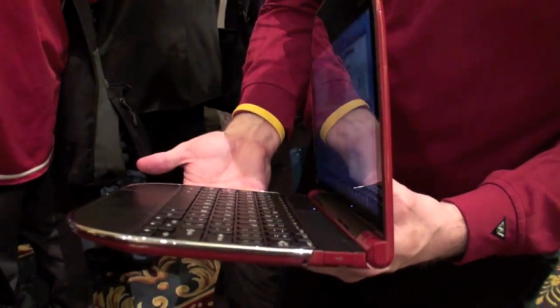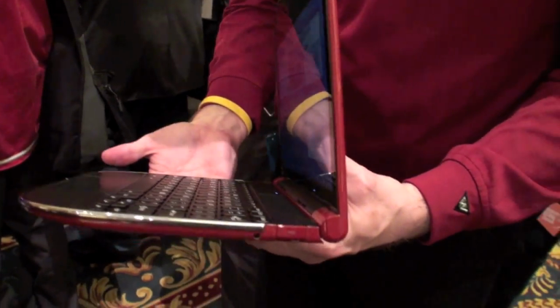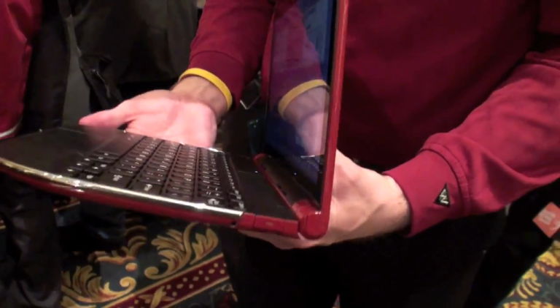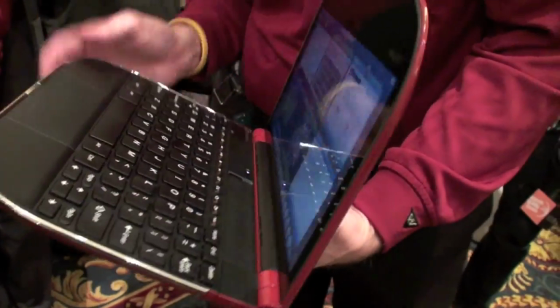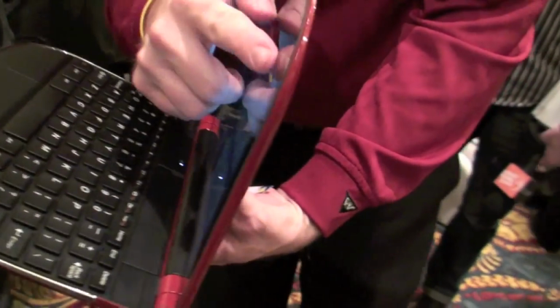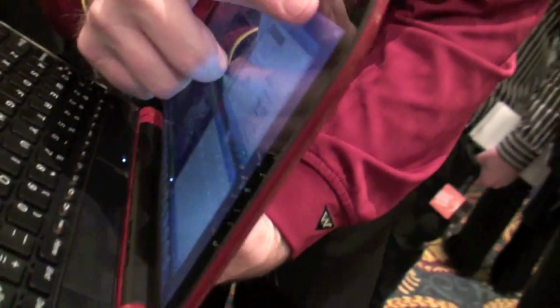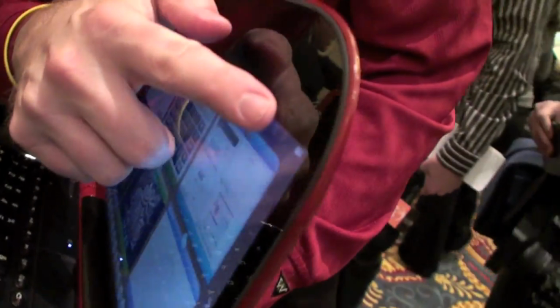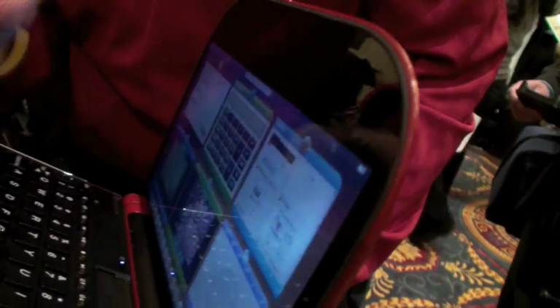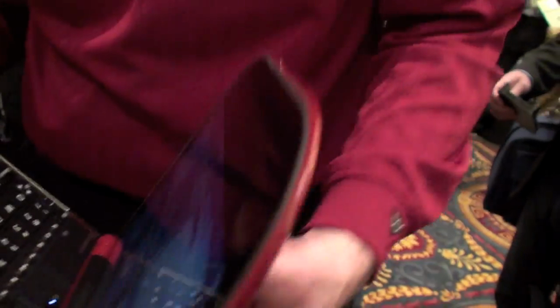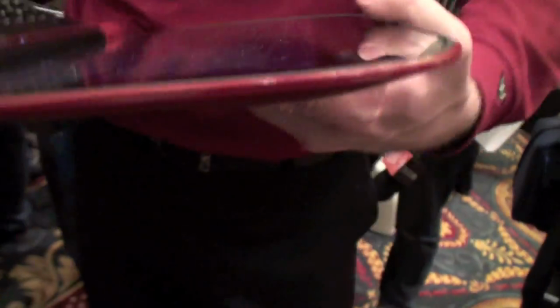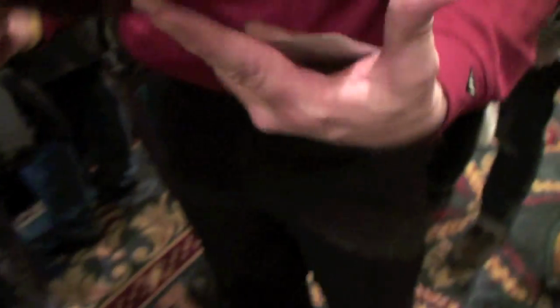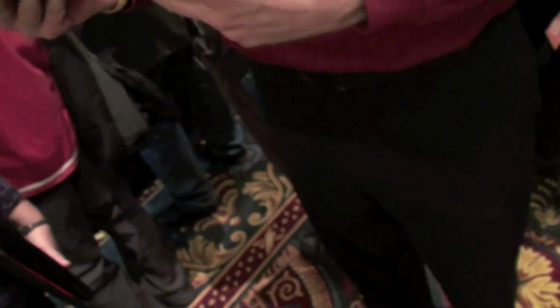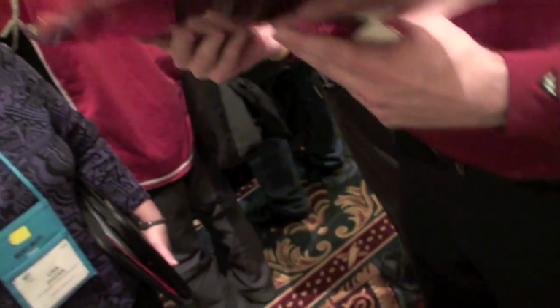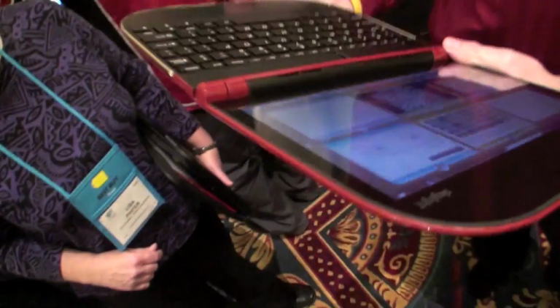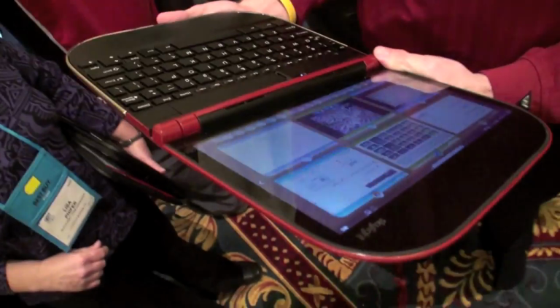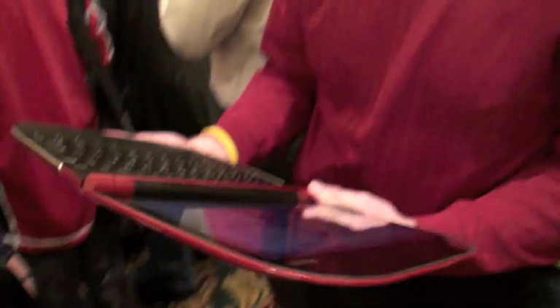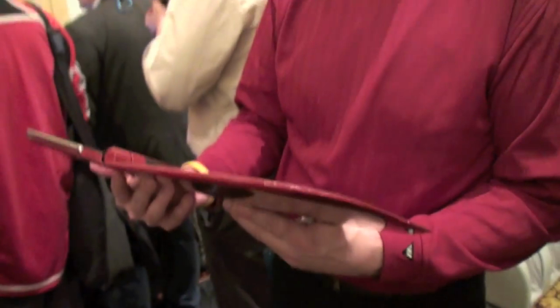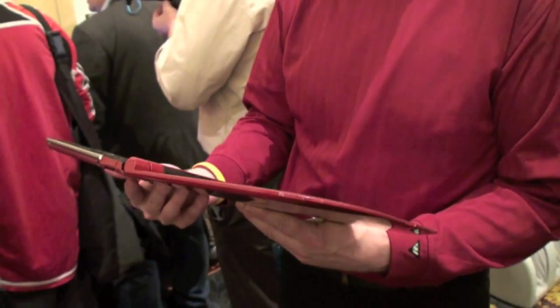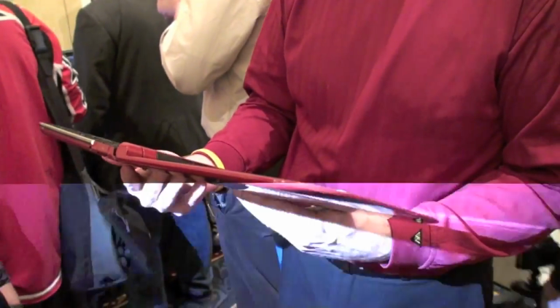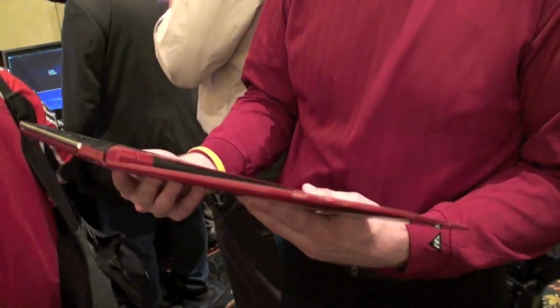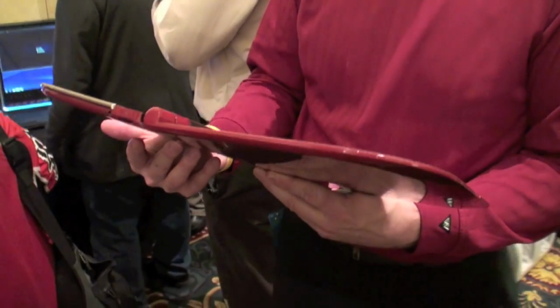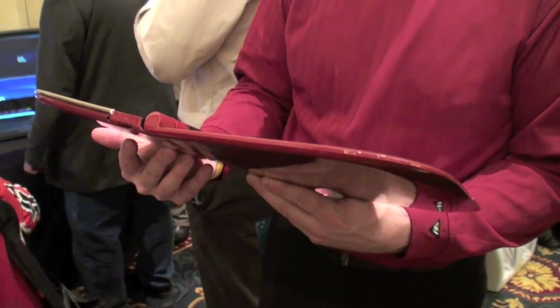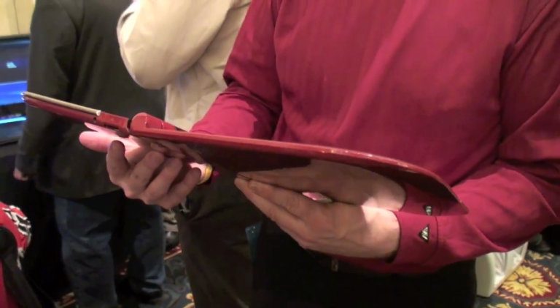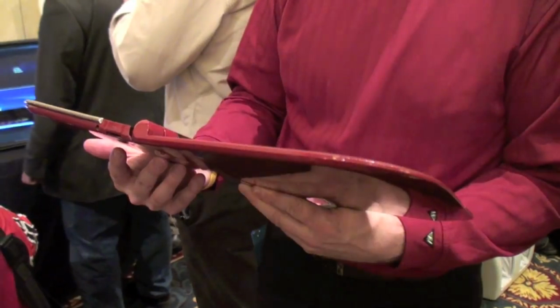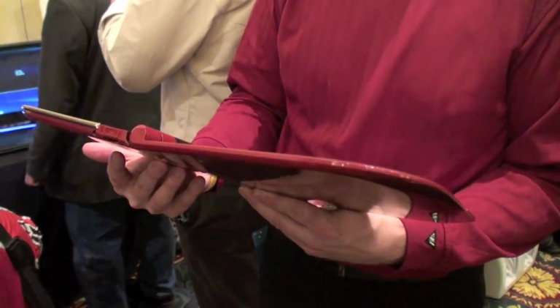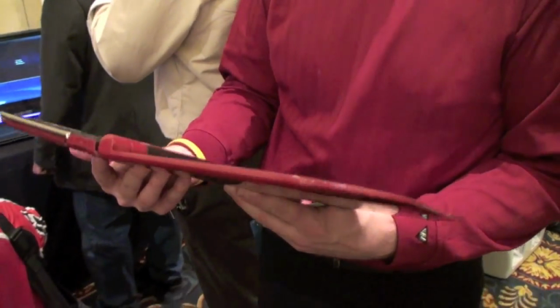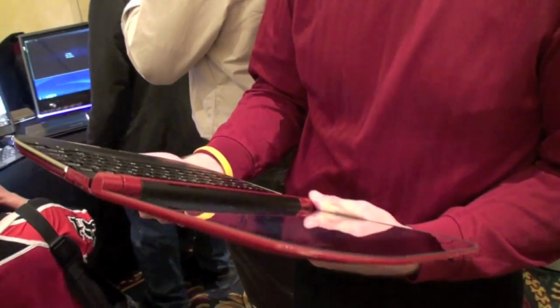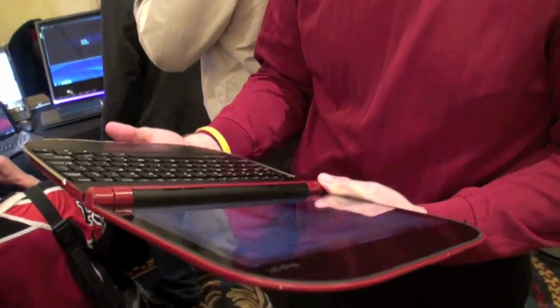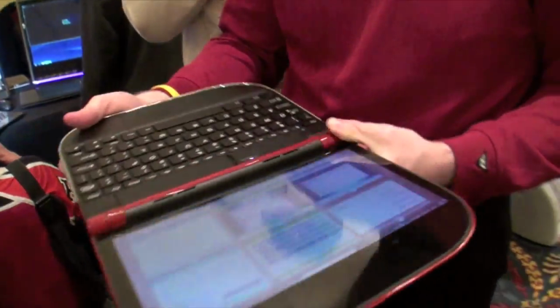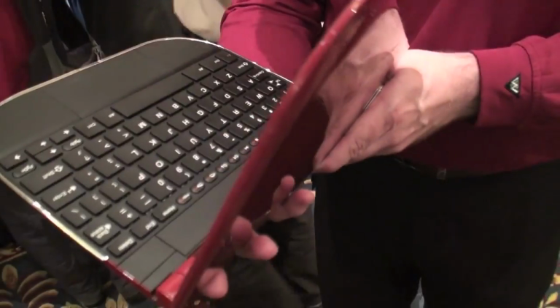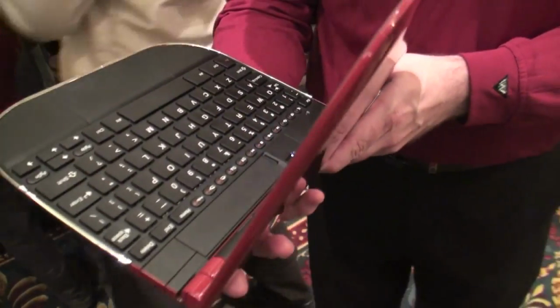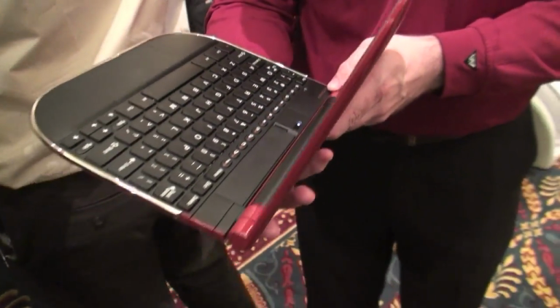This is our SmartBook, the Skylight SmartBook. It's a Snapdragon.